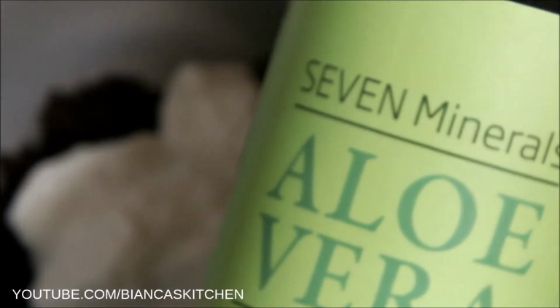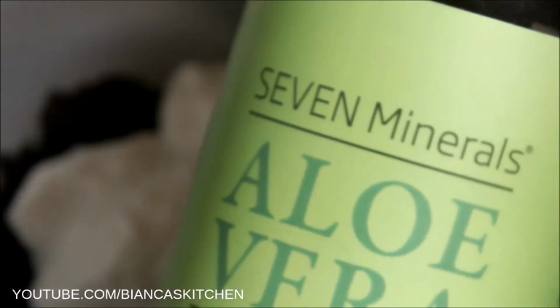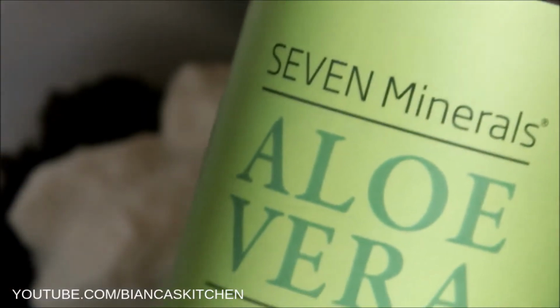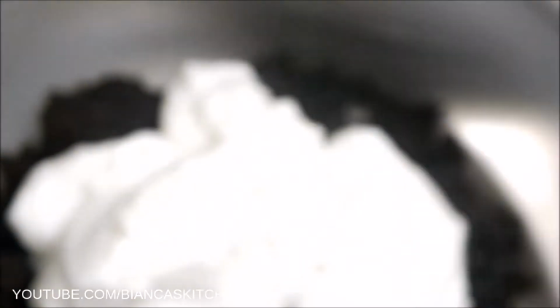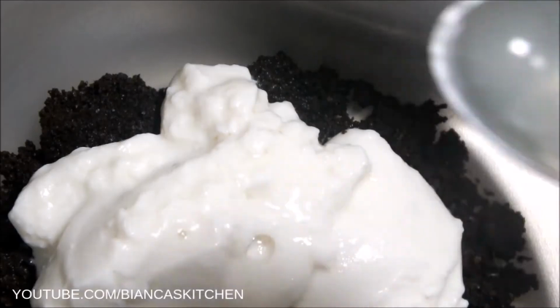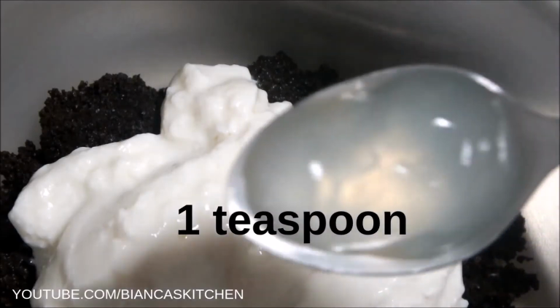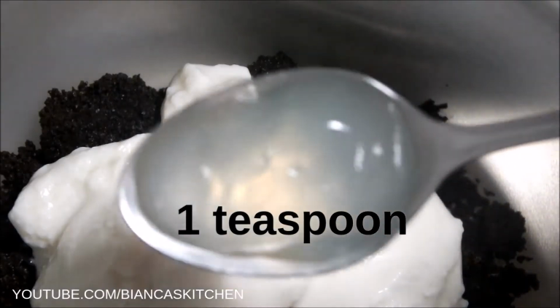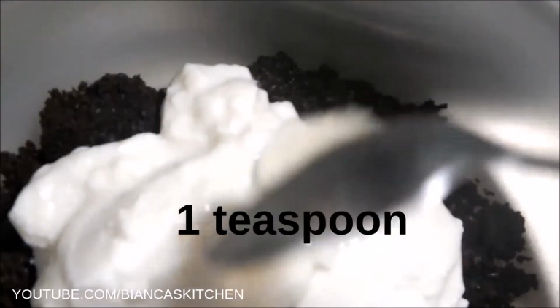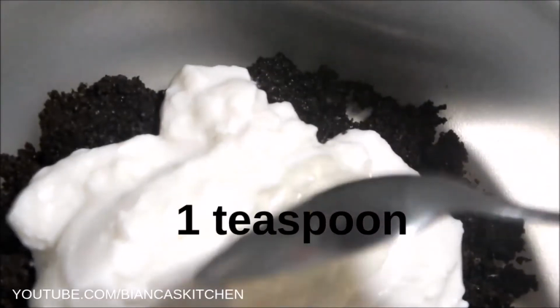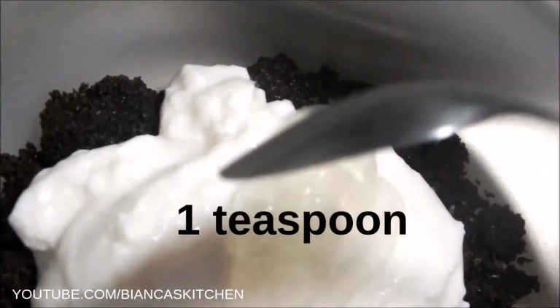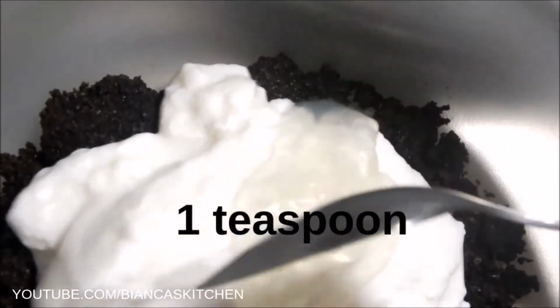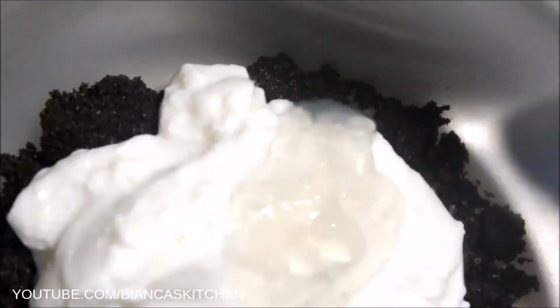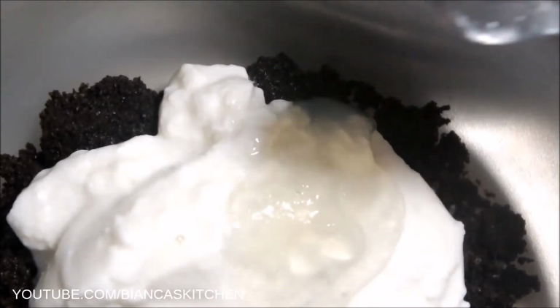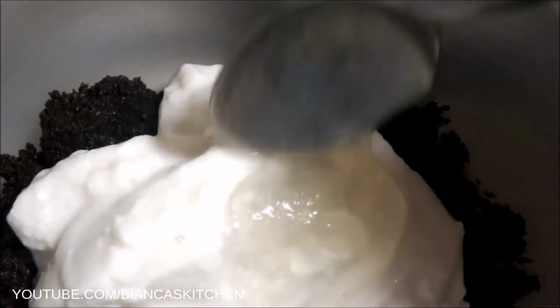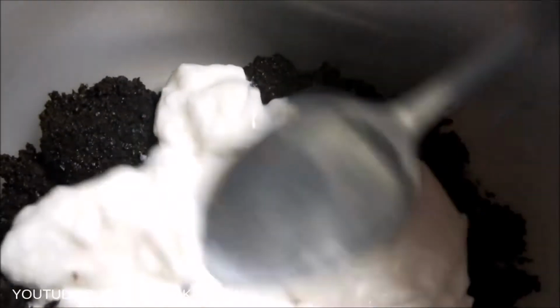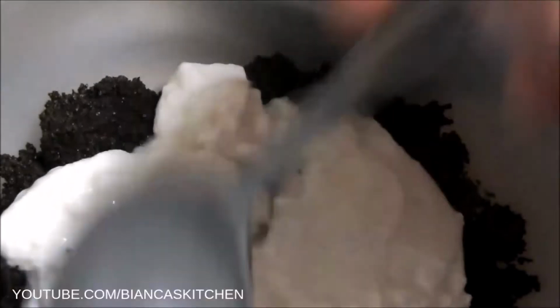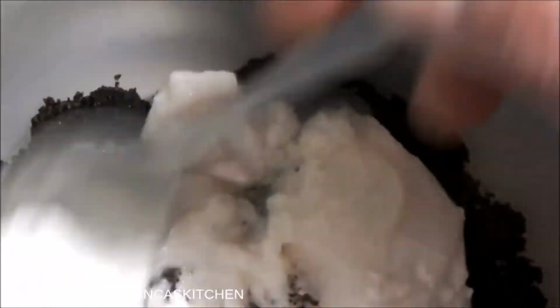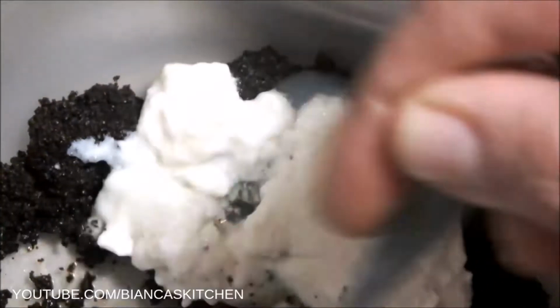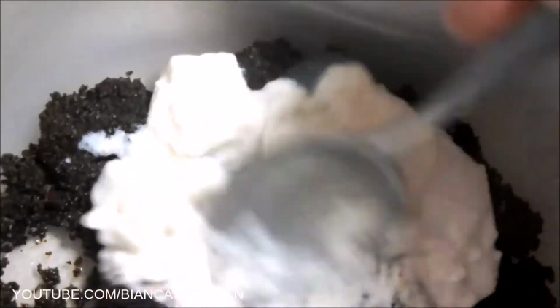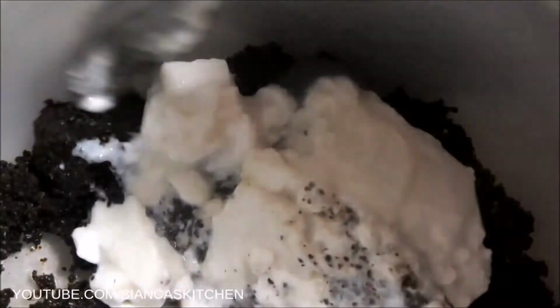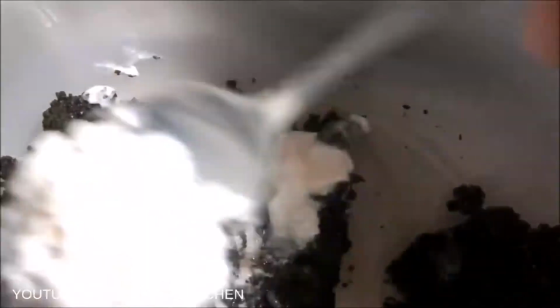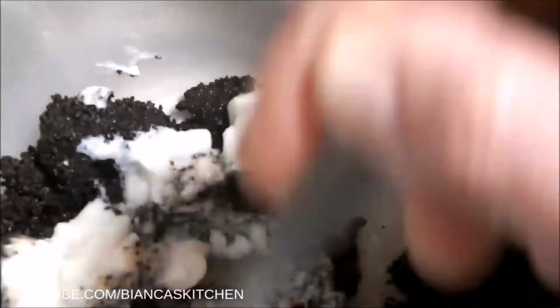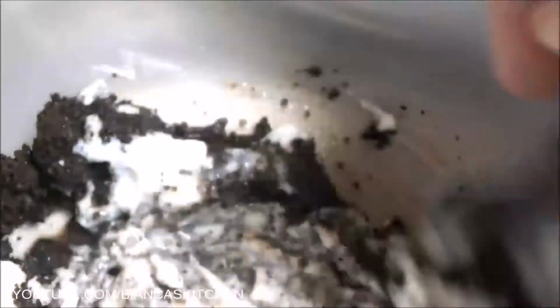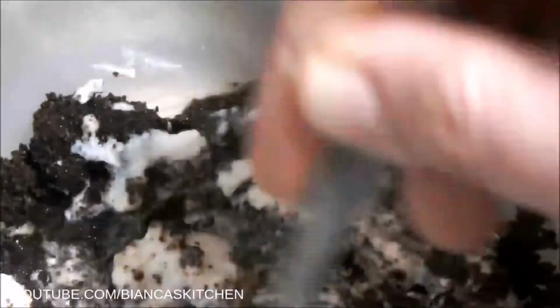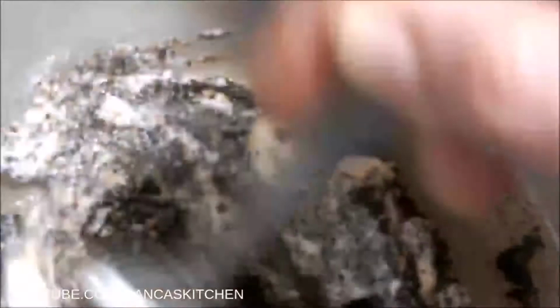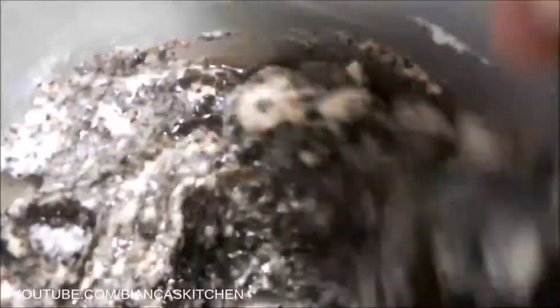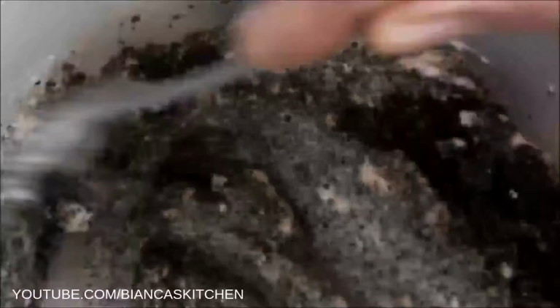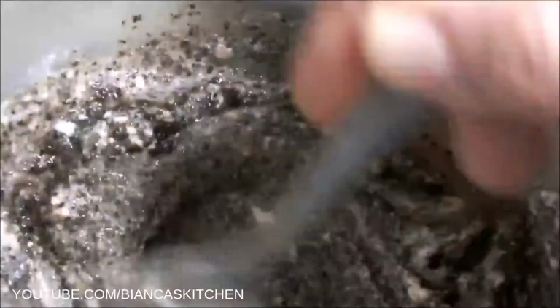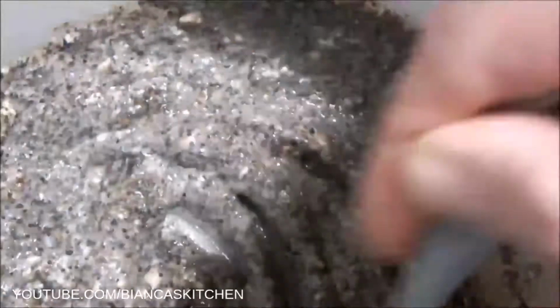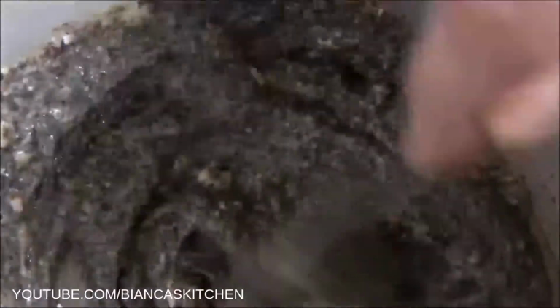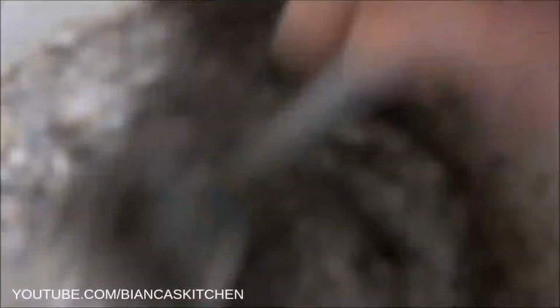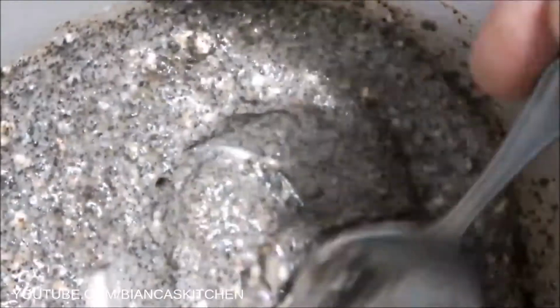I also add one teaspoon of pure aloe vera gel. Then I mix everything well. Both soy and aloe vera are skincare ingredients that can be found in commercial products, and I find them nourishing and soothing — that's why I like to use them.